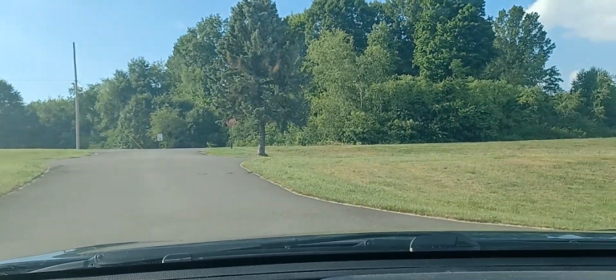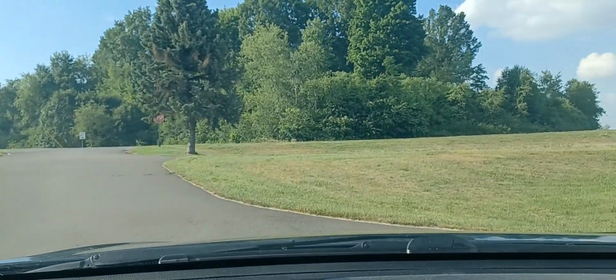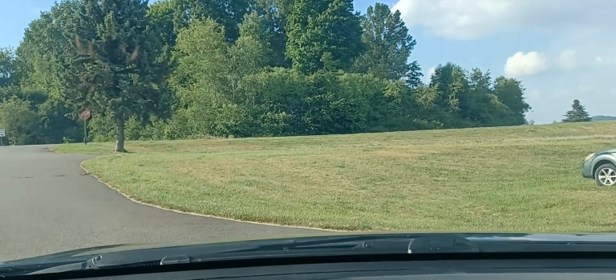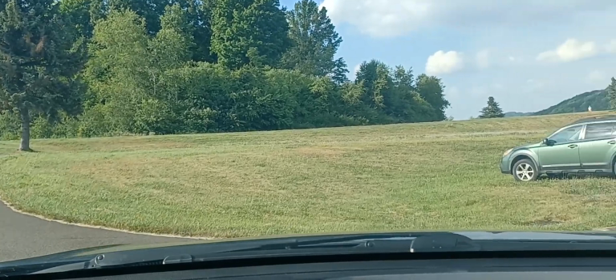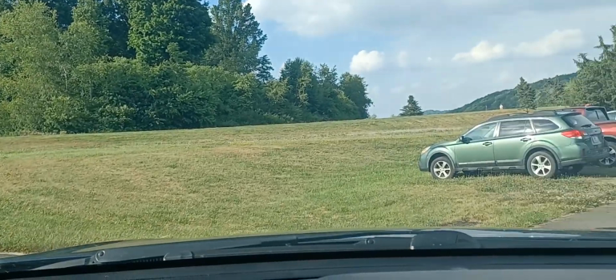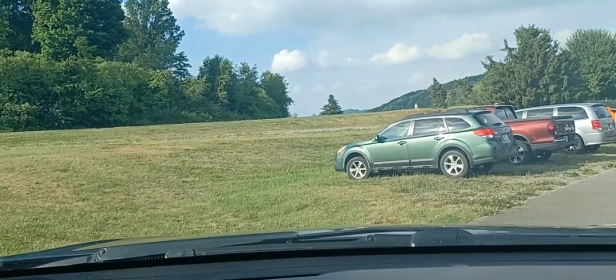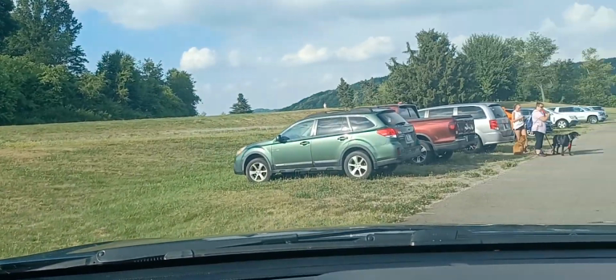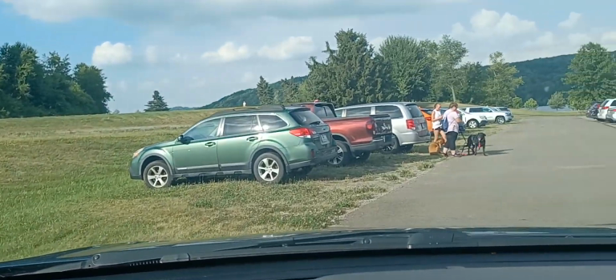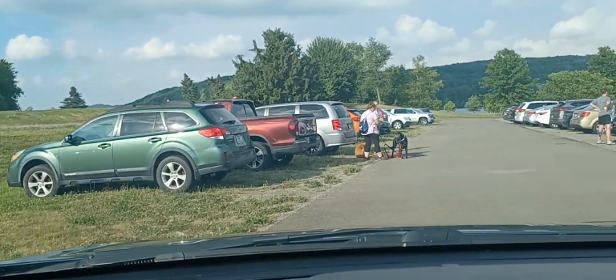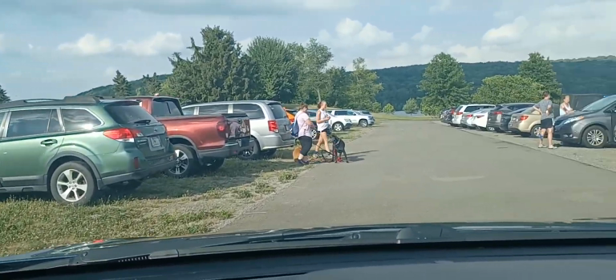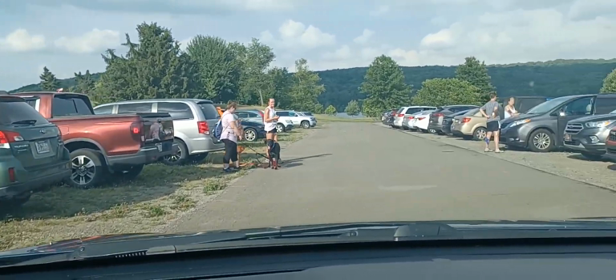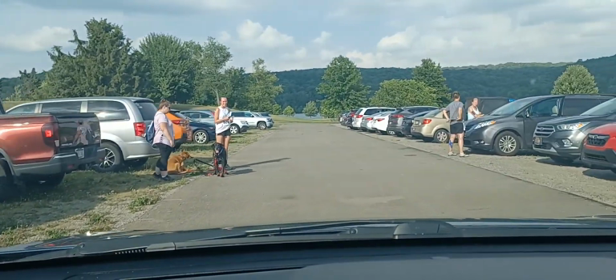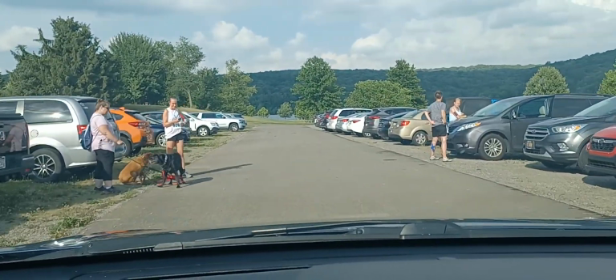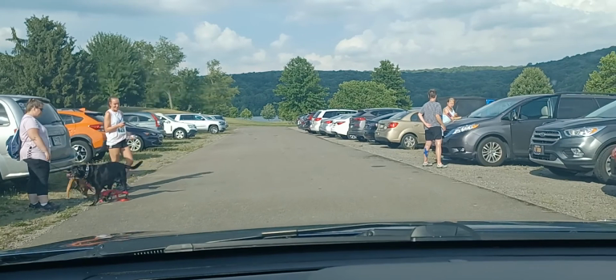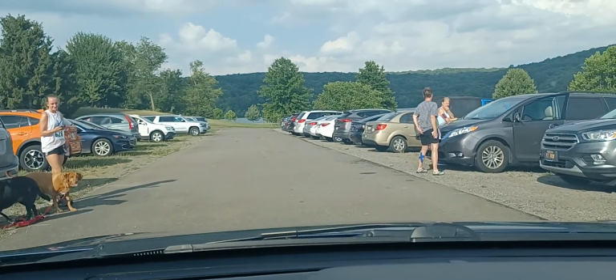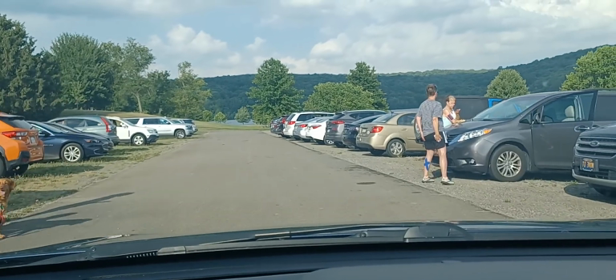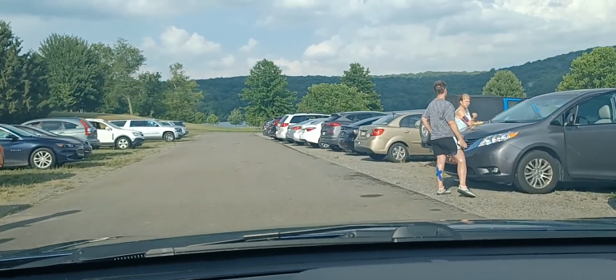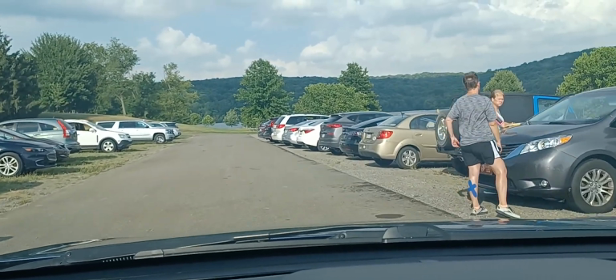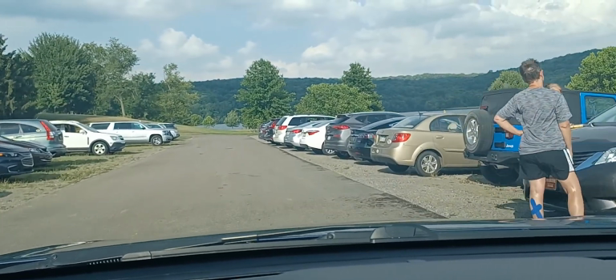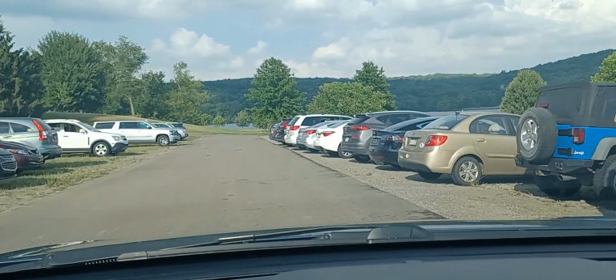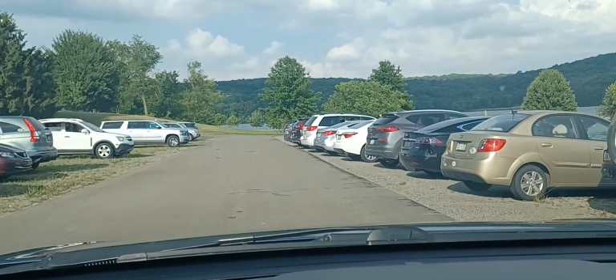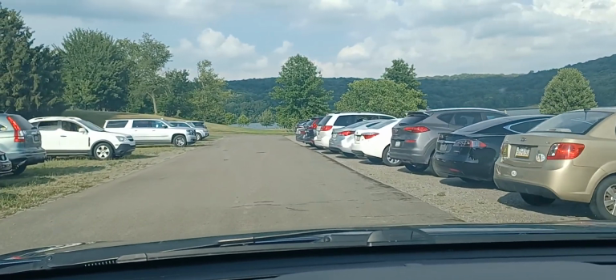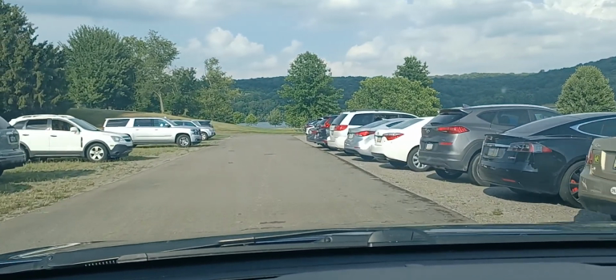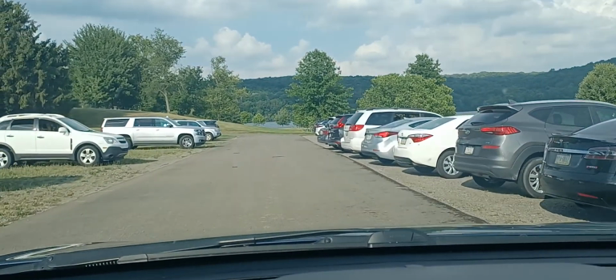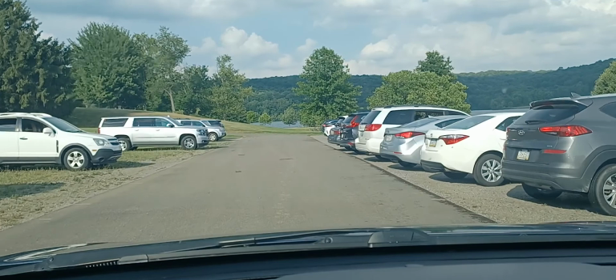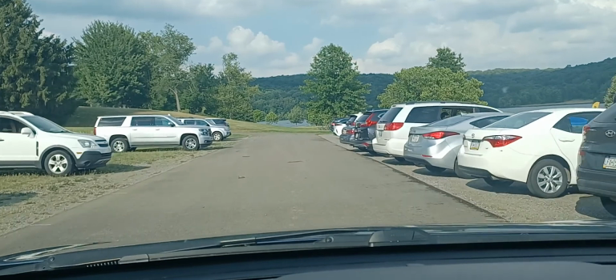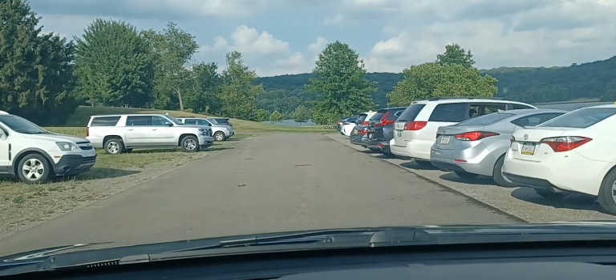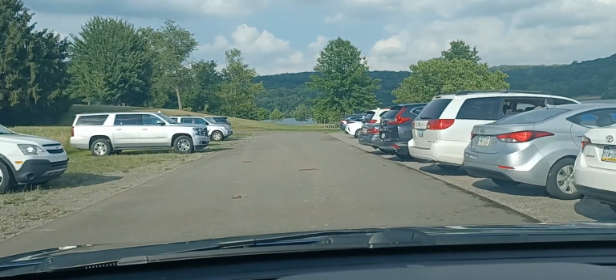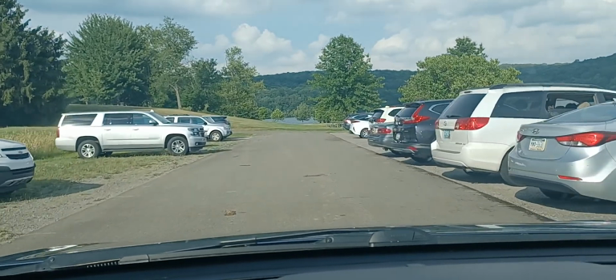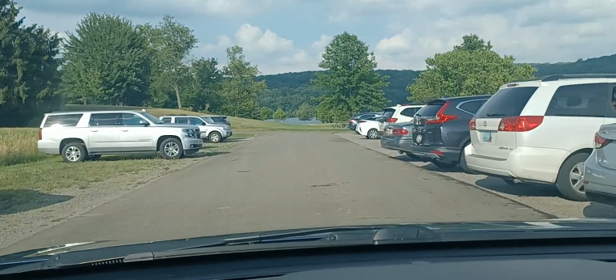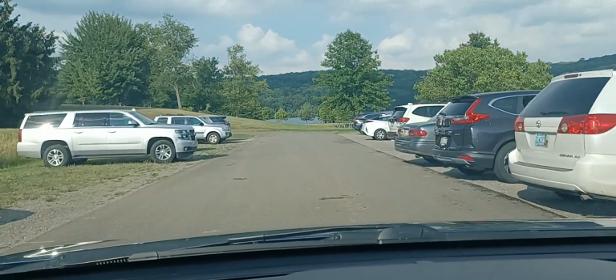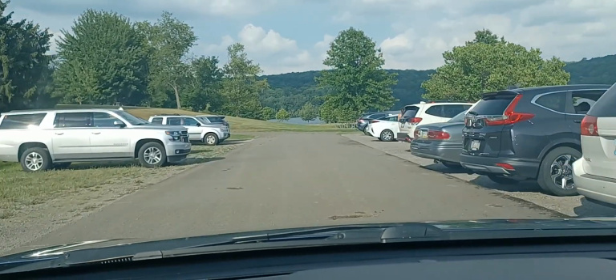If anybody ever wants to do the race, it's pretty easy. It's got one hill, but it's got a nice downhill to recover at. So check it out — it's going to be a hot one today. Bye.